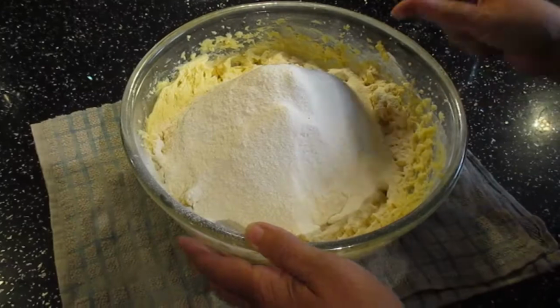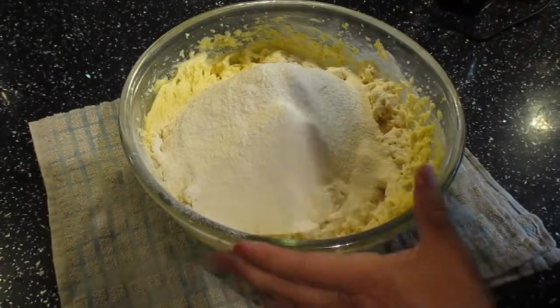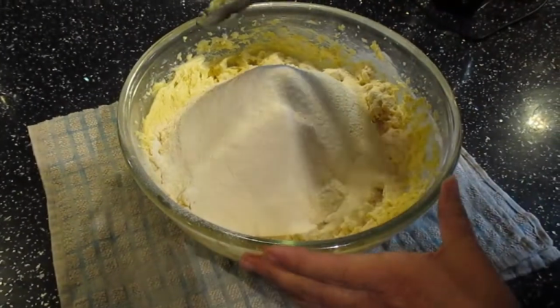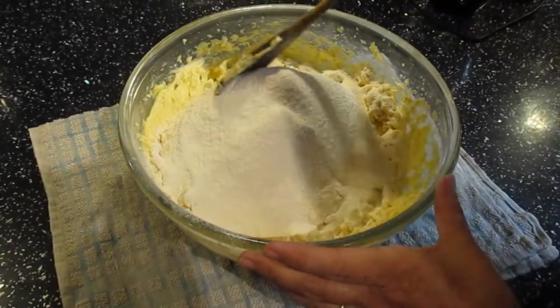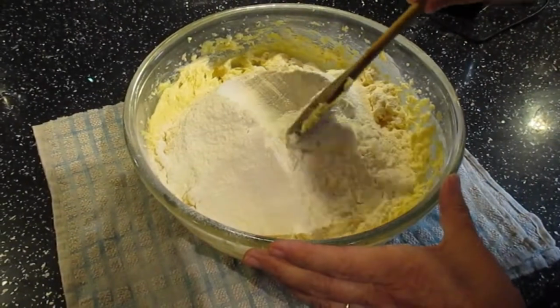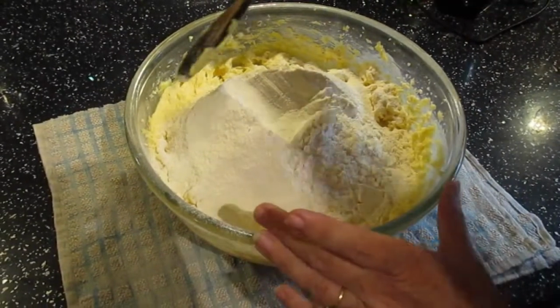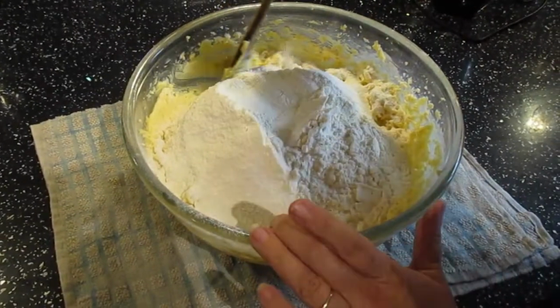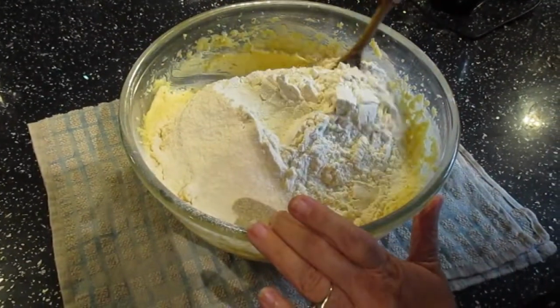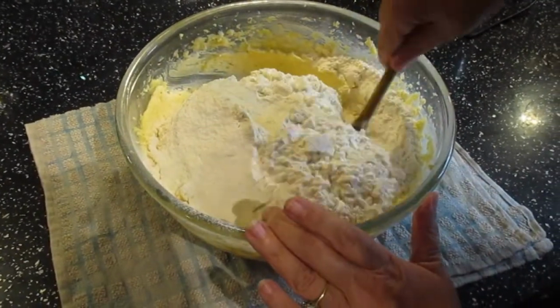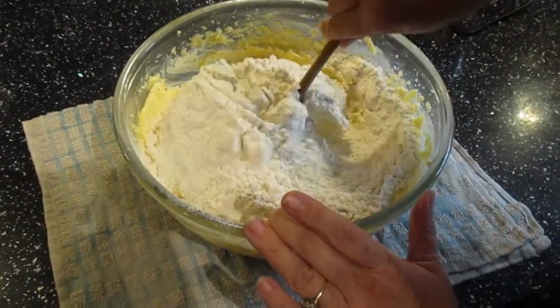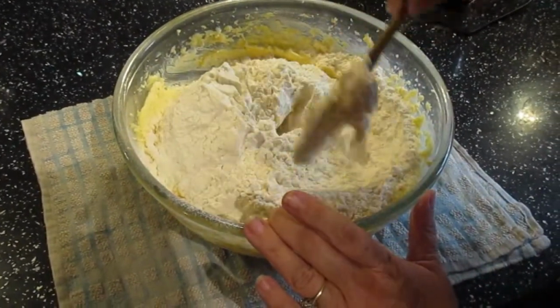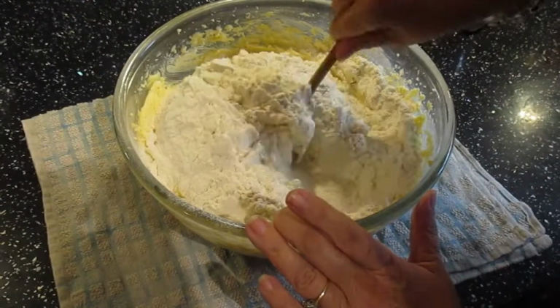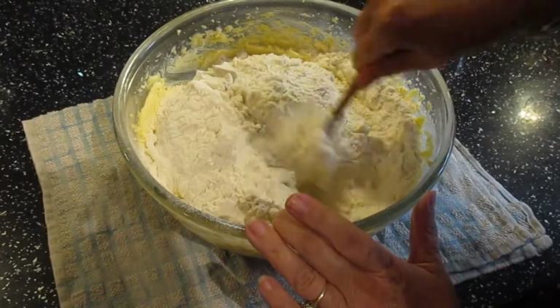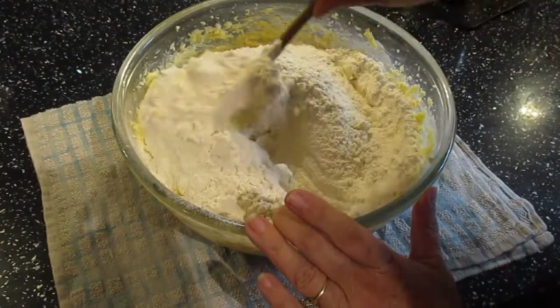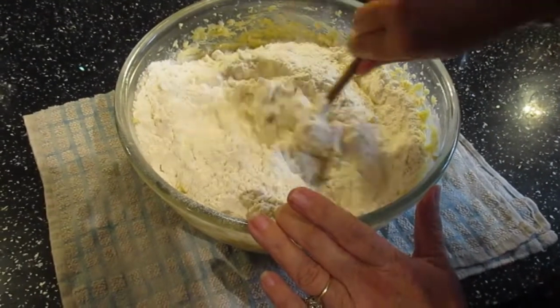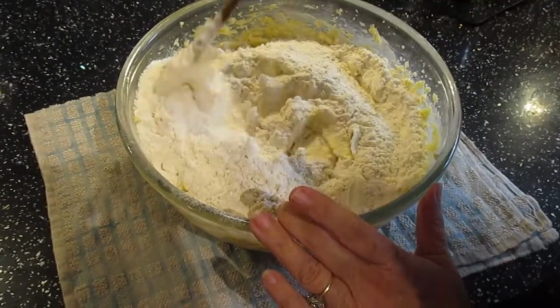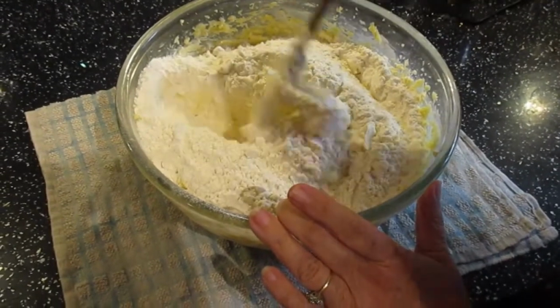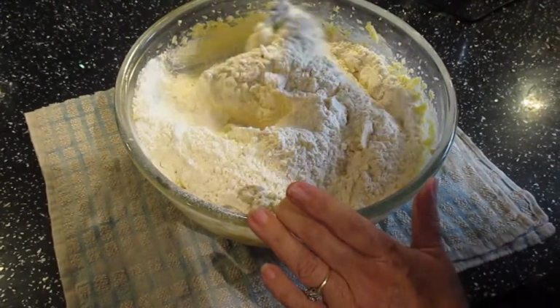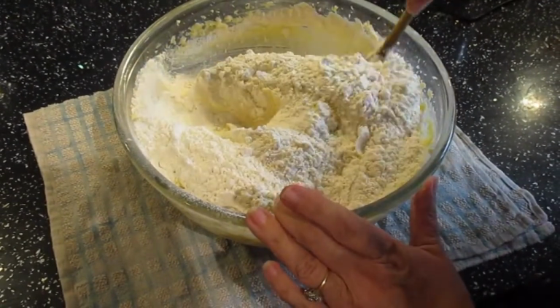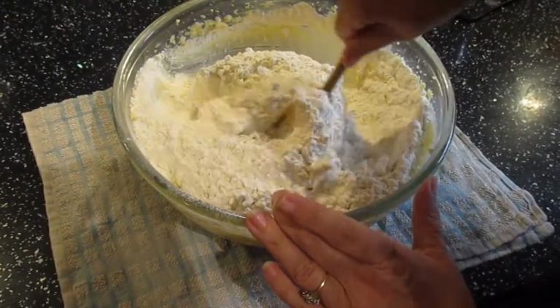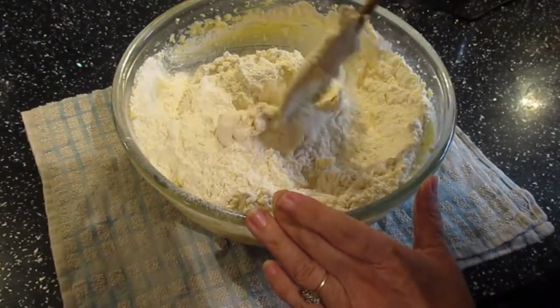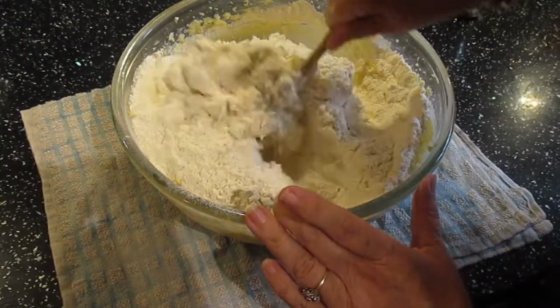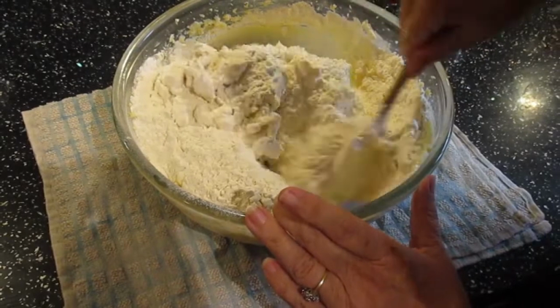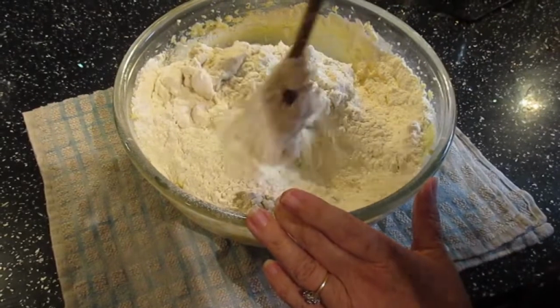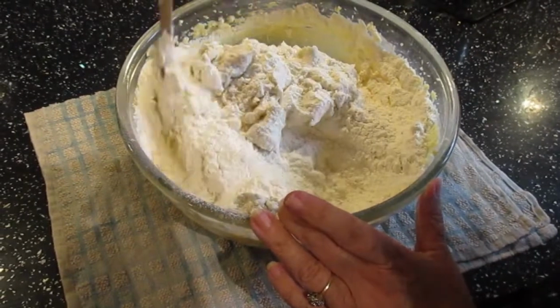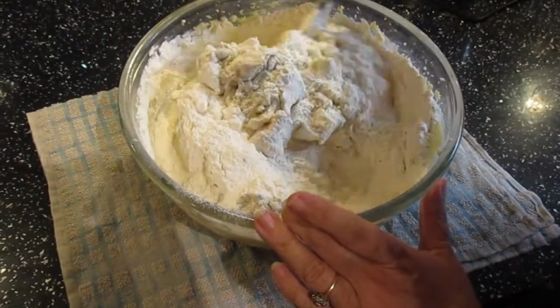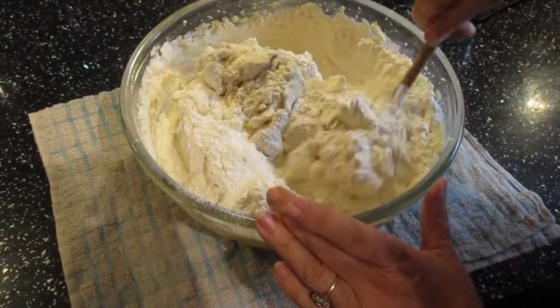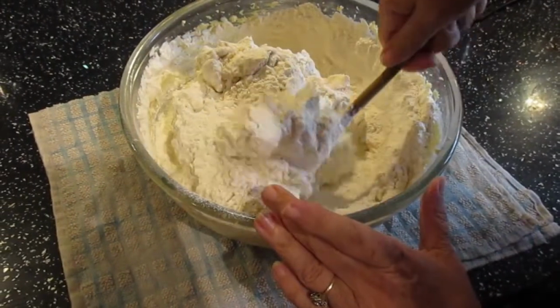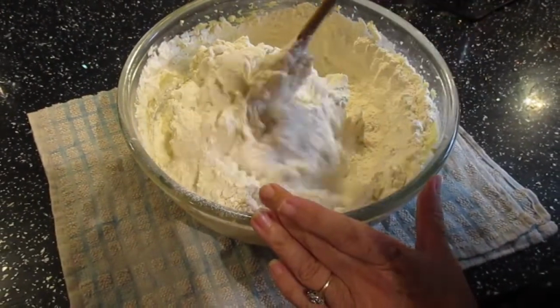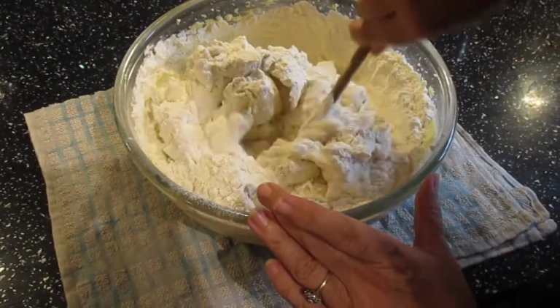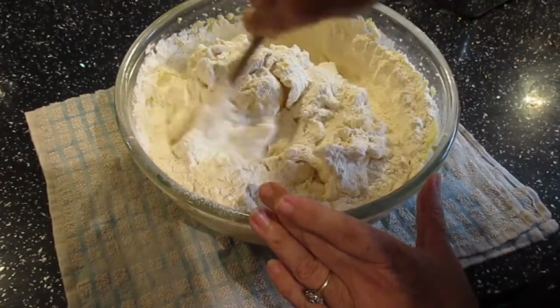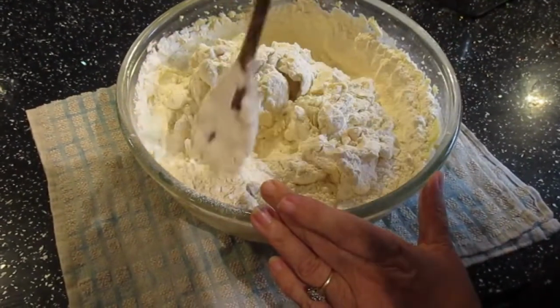Next we need to incorporate the flour into our batter. We're going to use a spoon instead of a whisk and we're just going to keep folding until all the flour is incorporated.